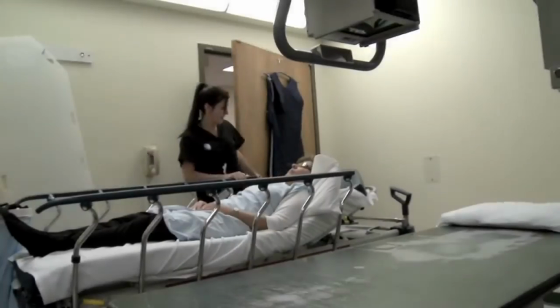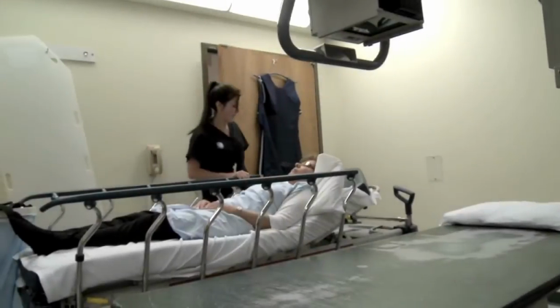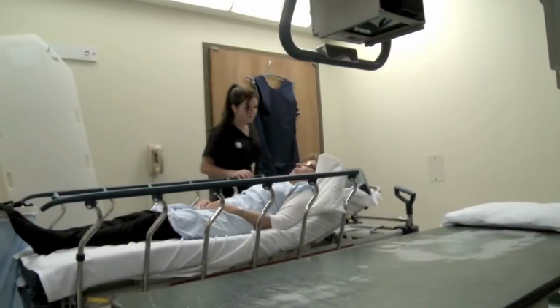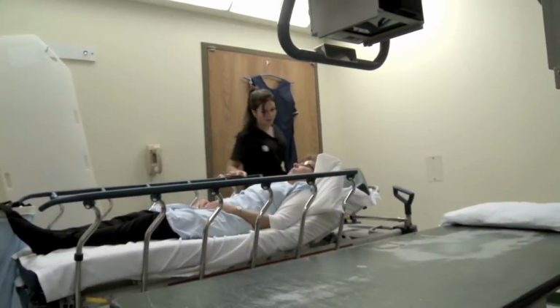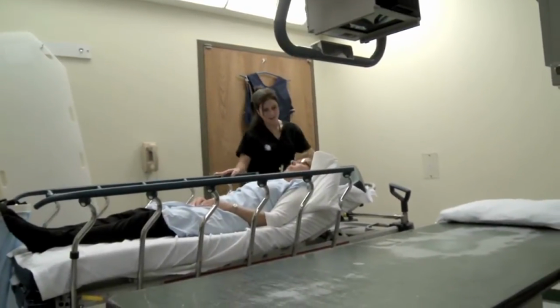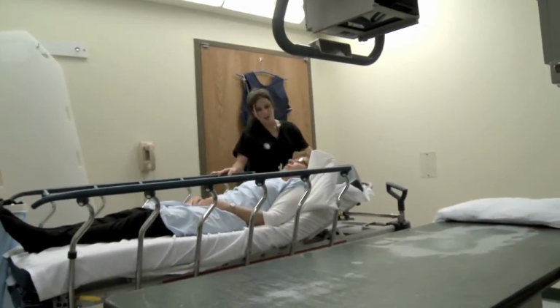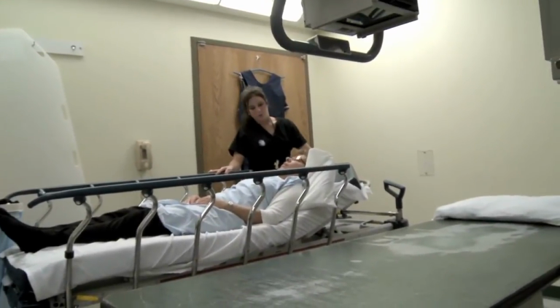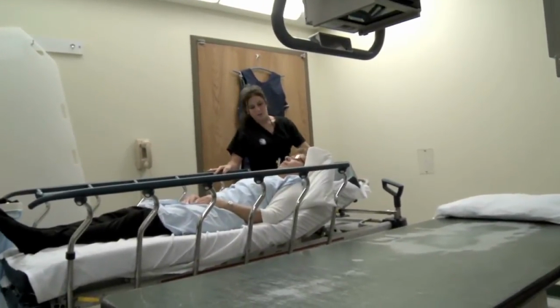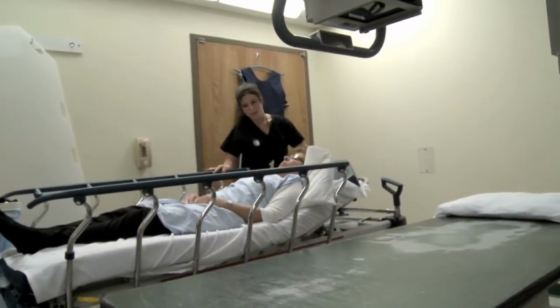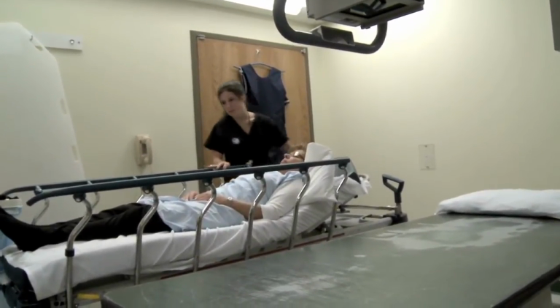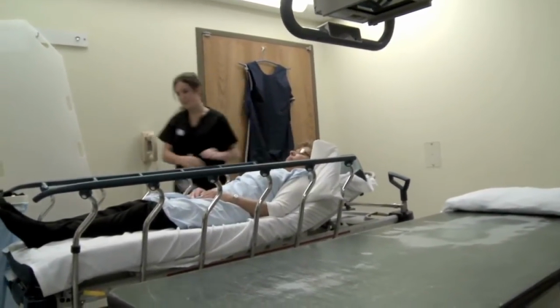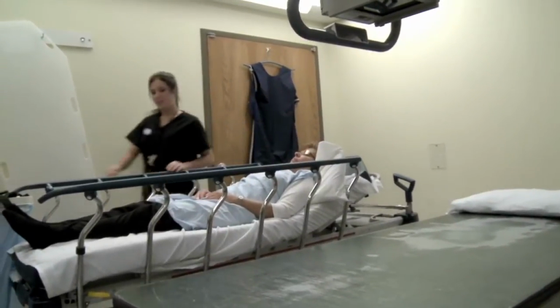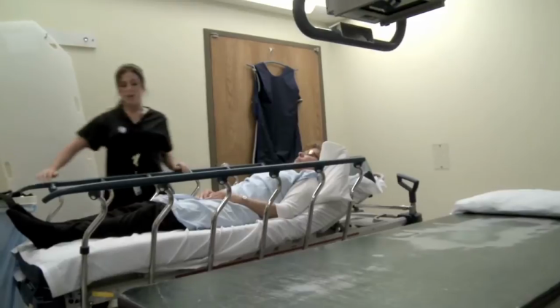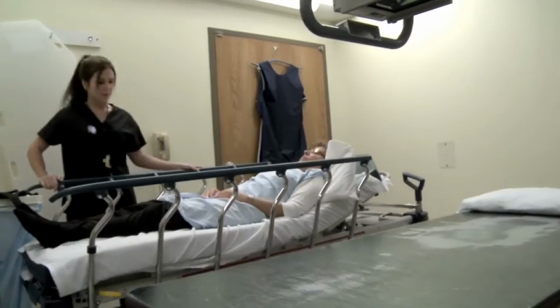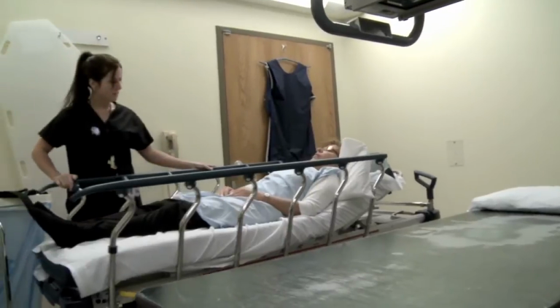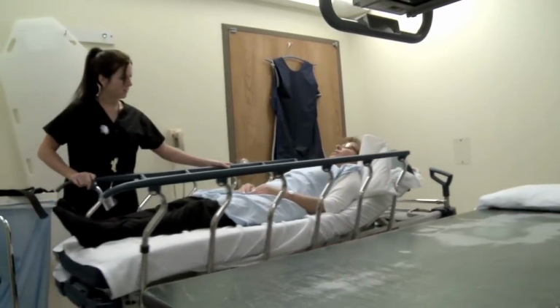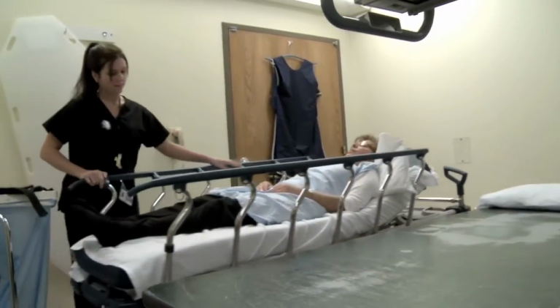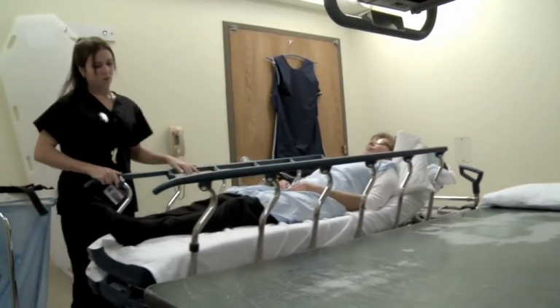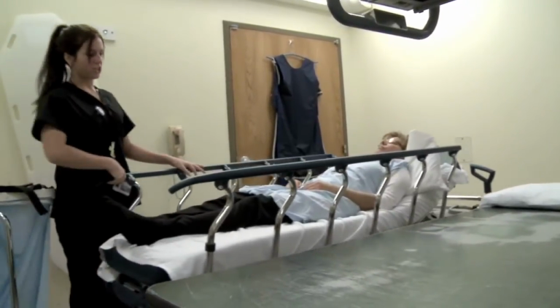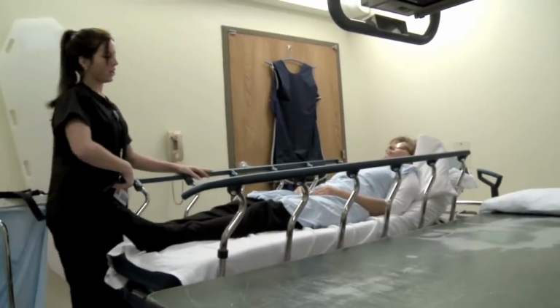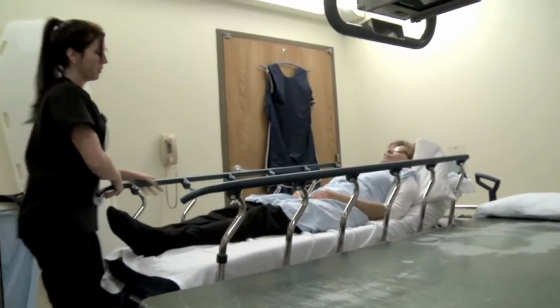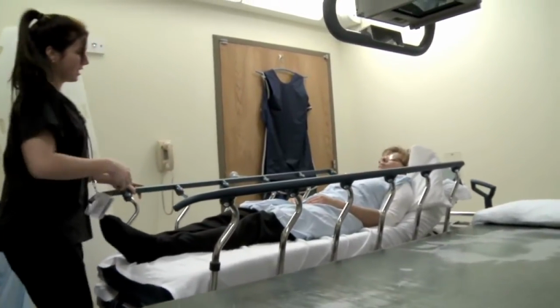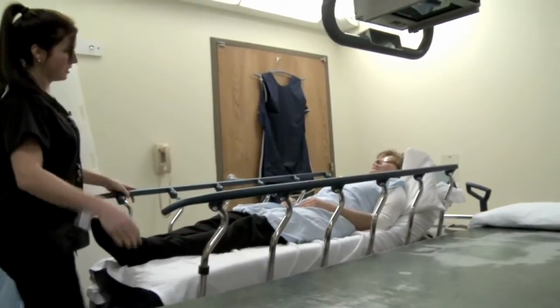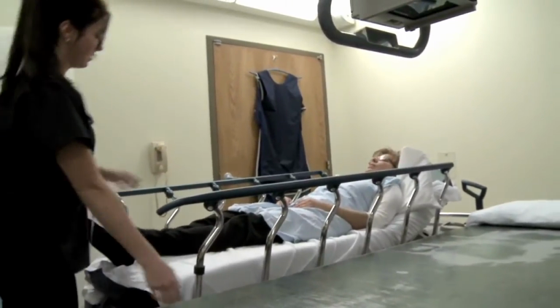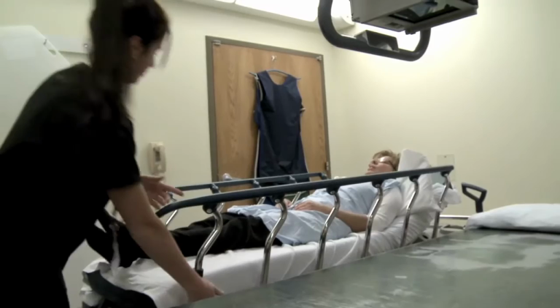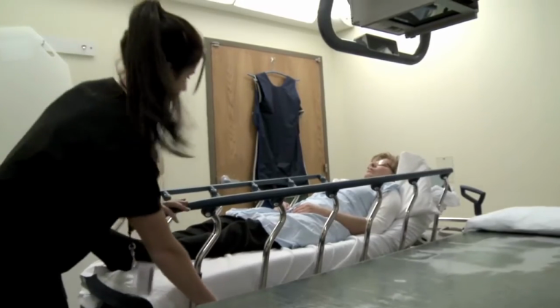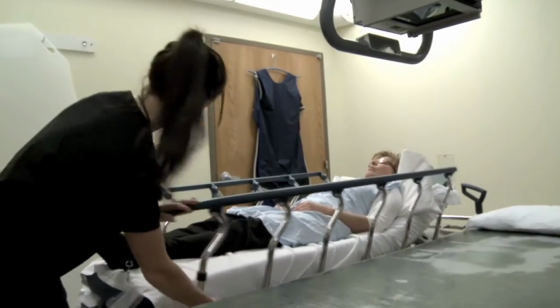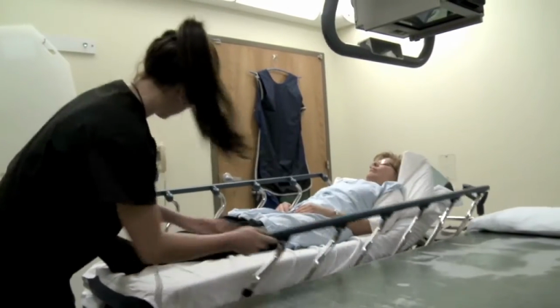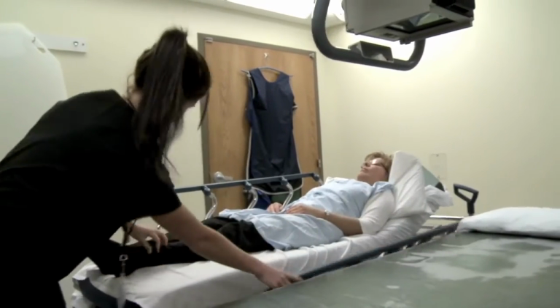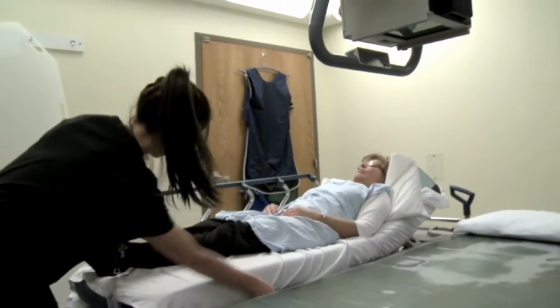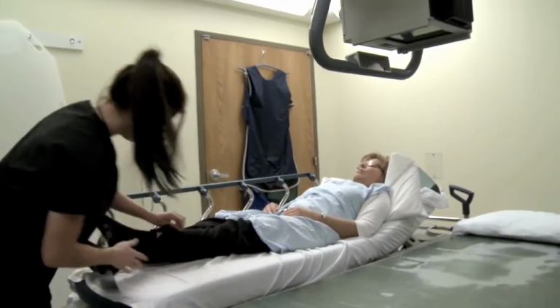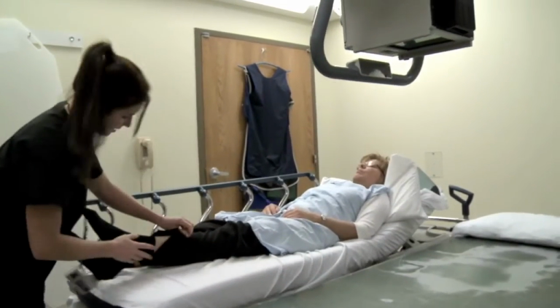My name's Amy. We're going to be doing your x-rays. So what happened? I fell last night. Where does your leg hurt the most, Dad? Down on my left ankle. Any swelling or bruising? A little bit.